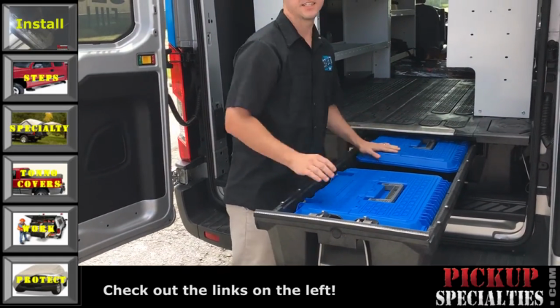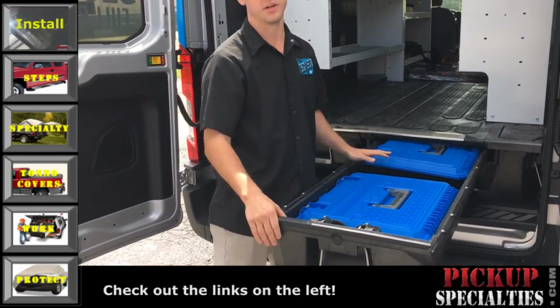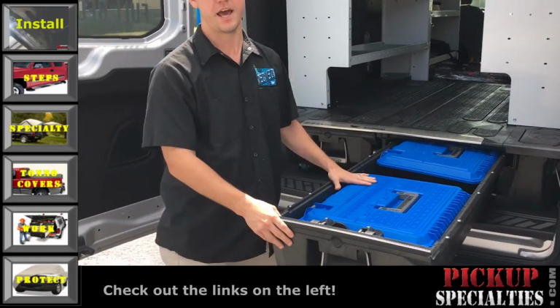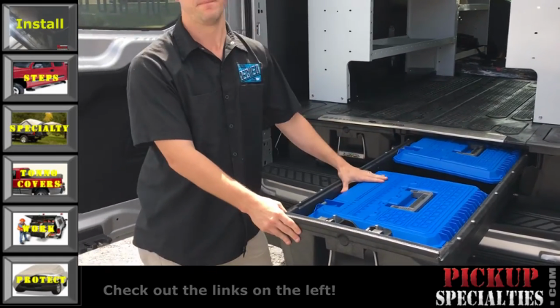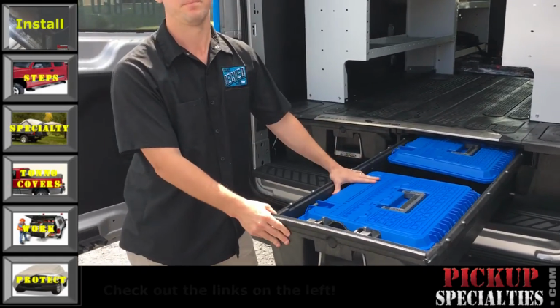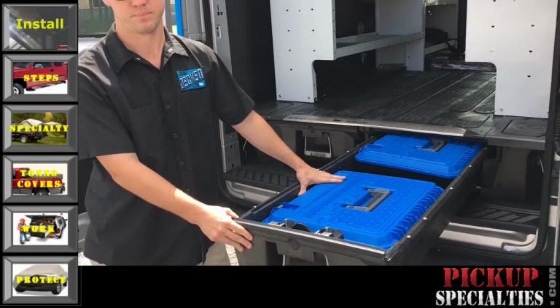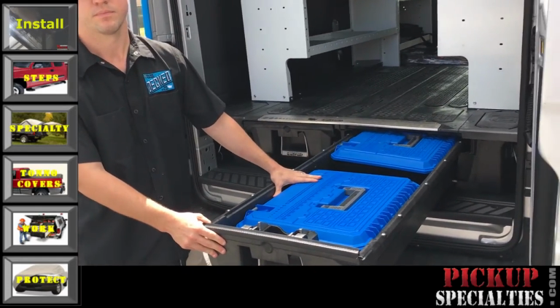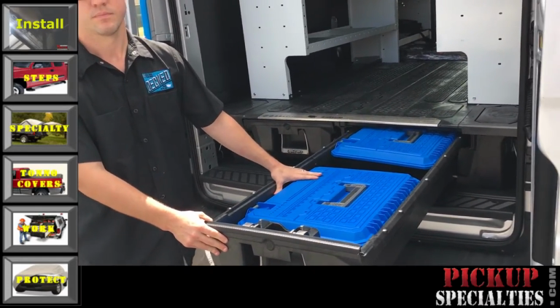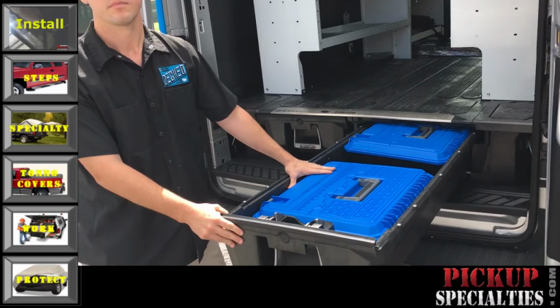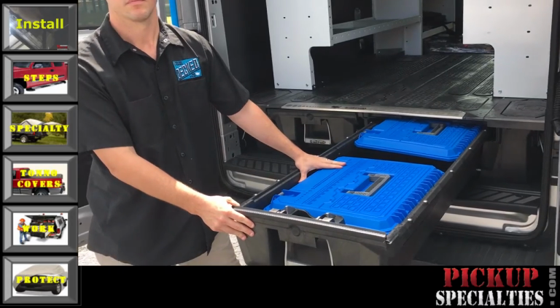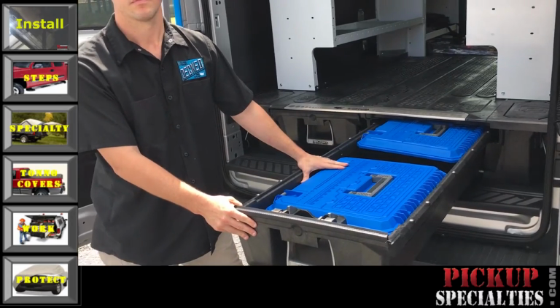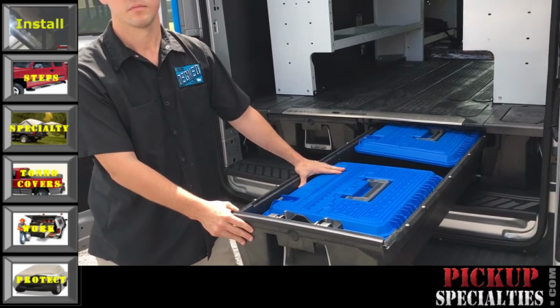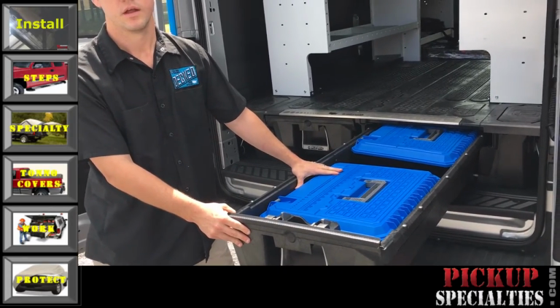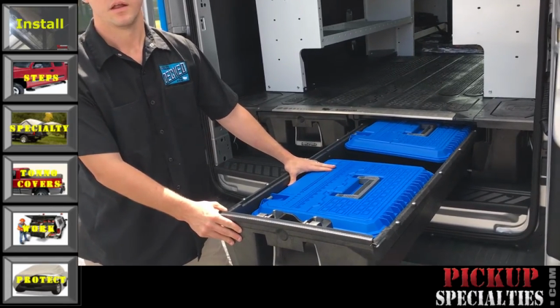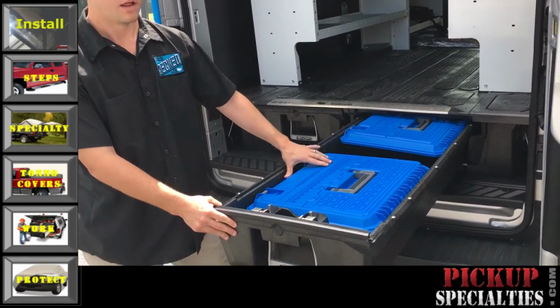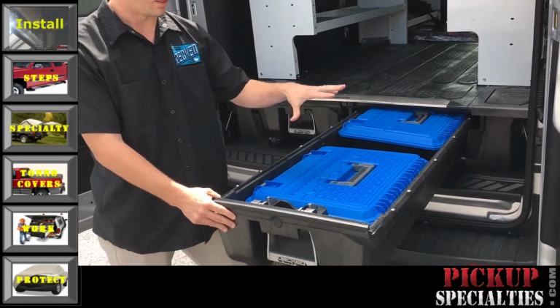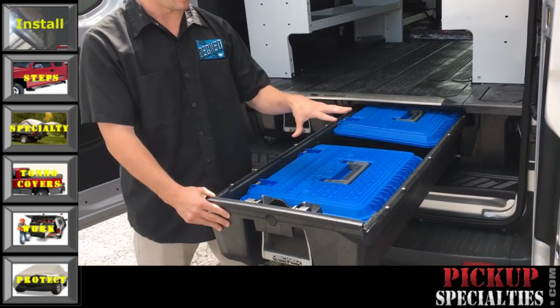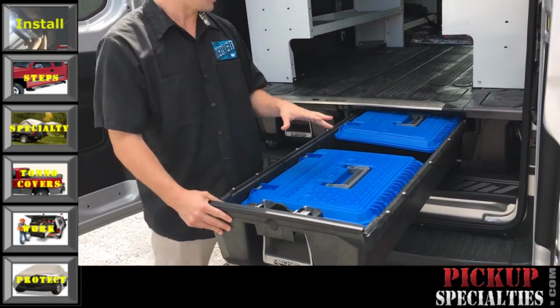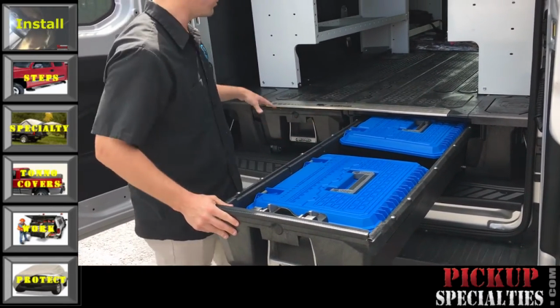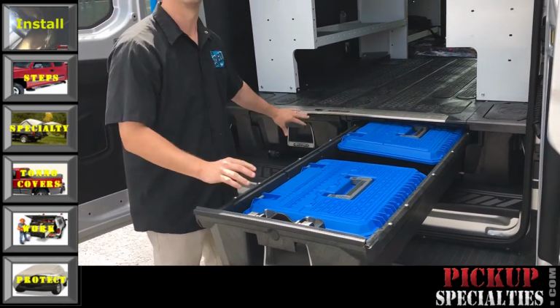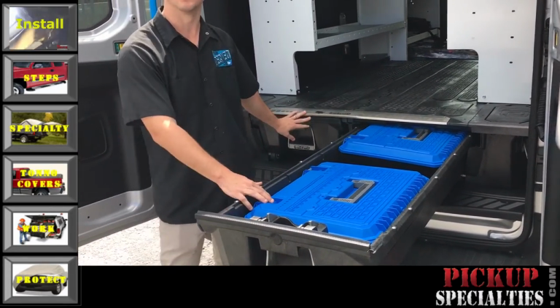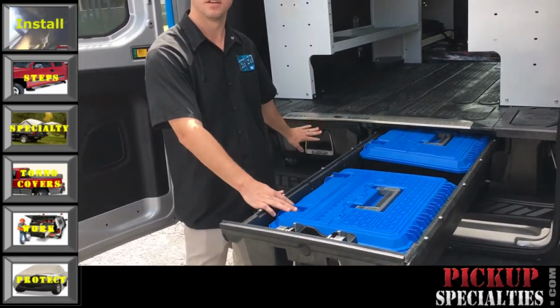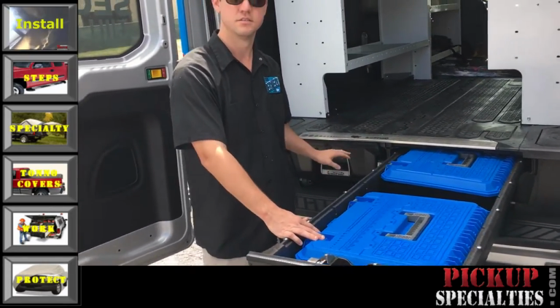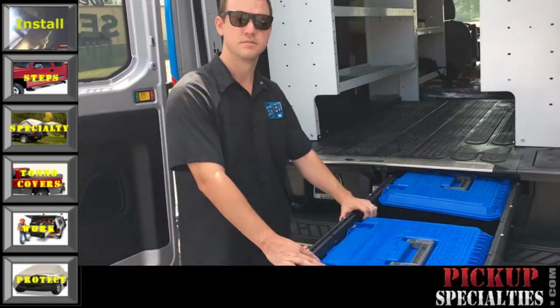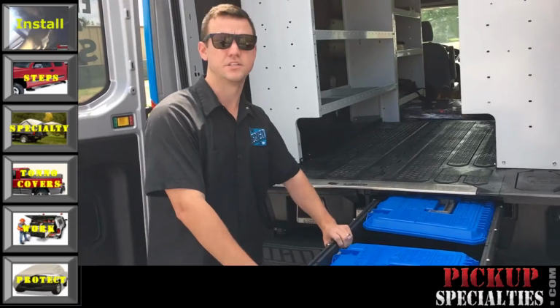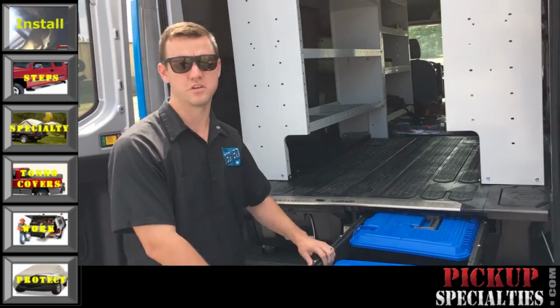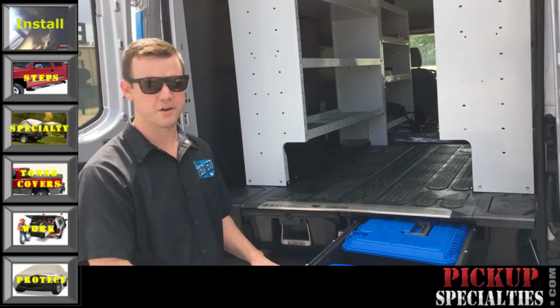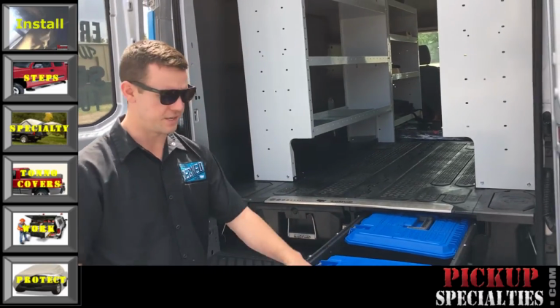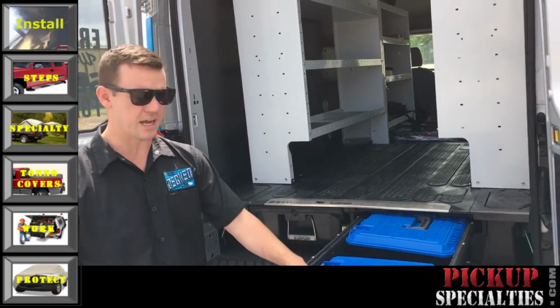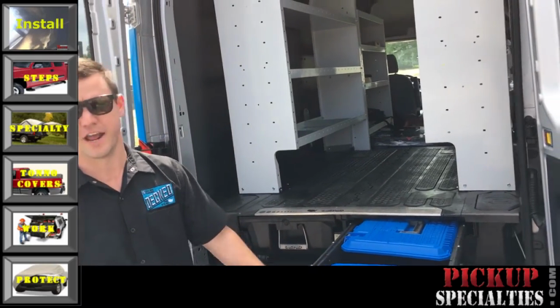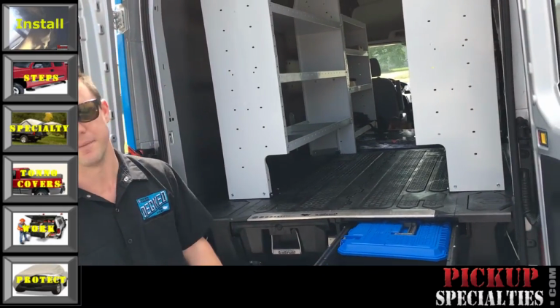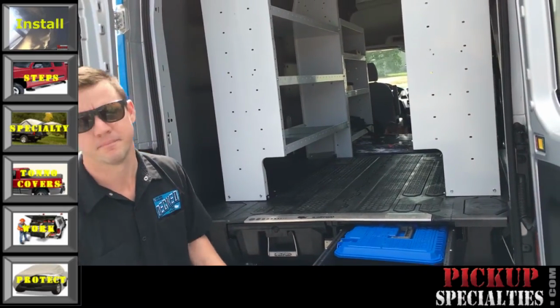The unit comes with two drawers standard, and the D-Boxes are an add-on accessory.